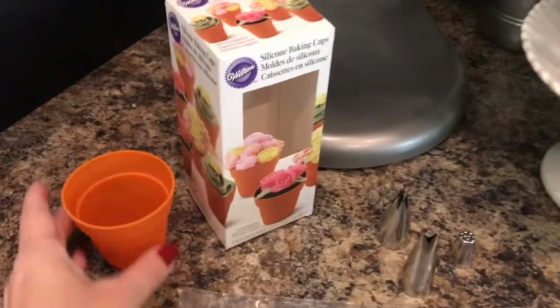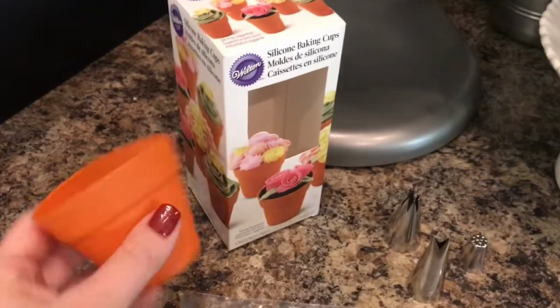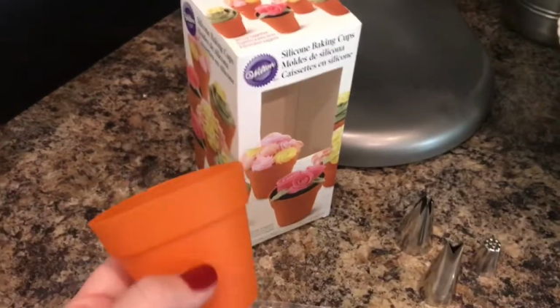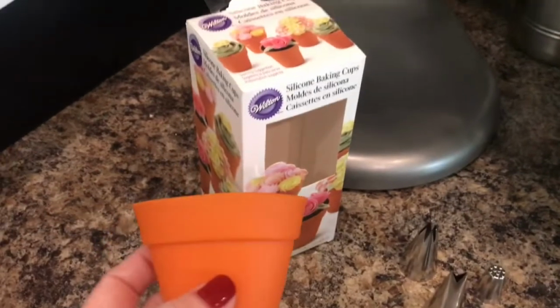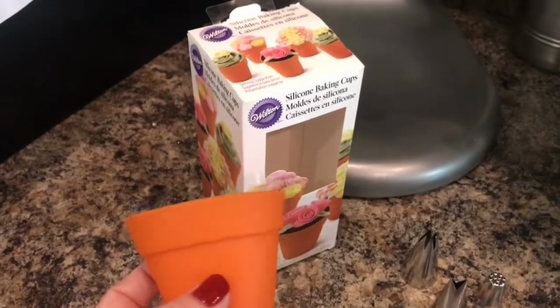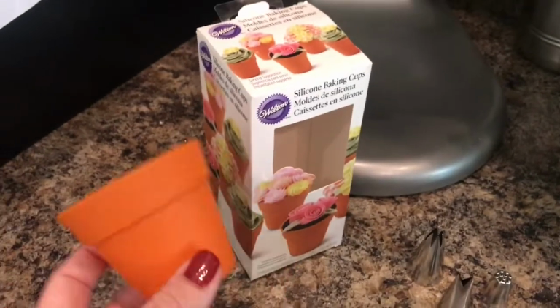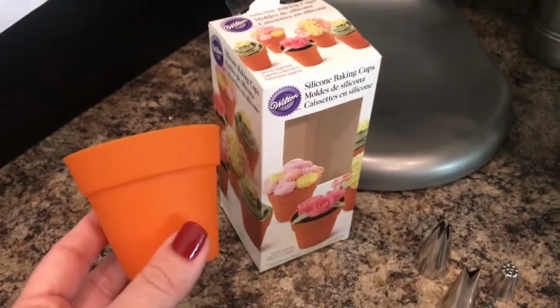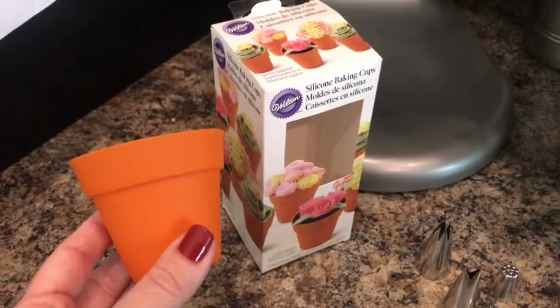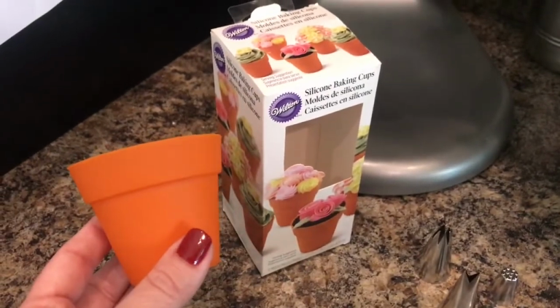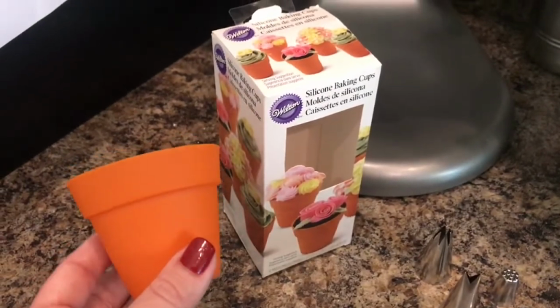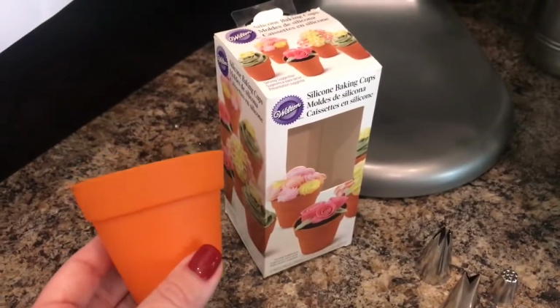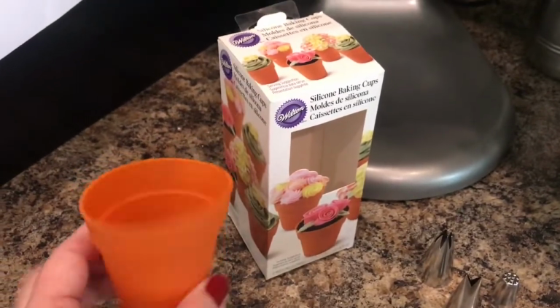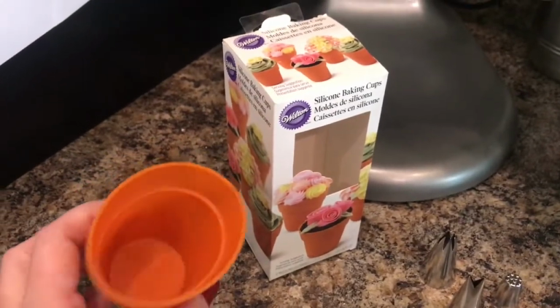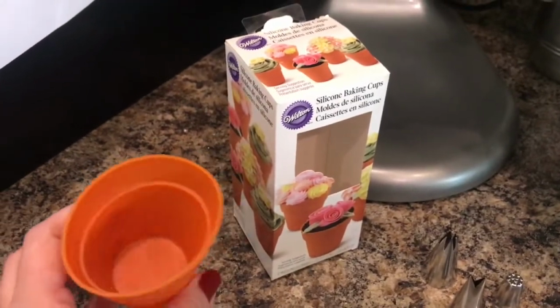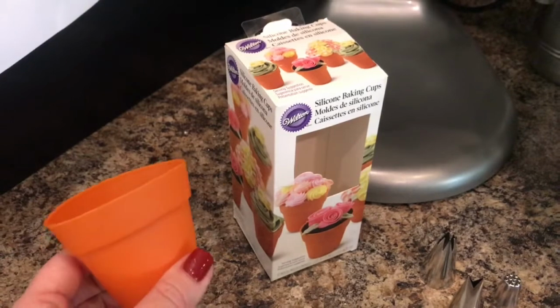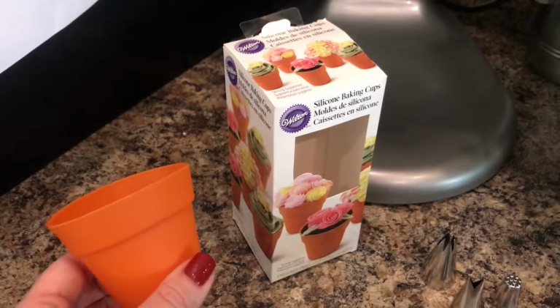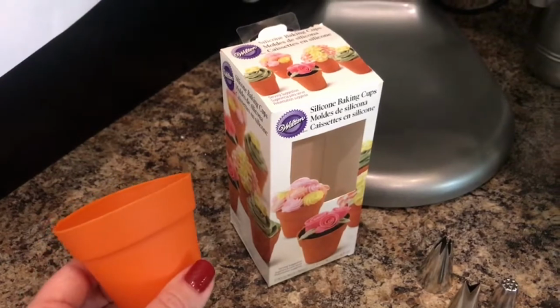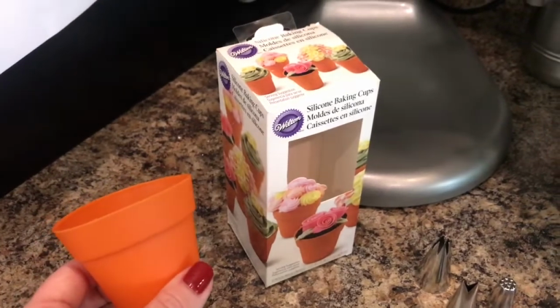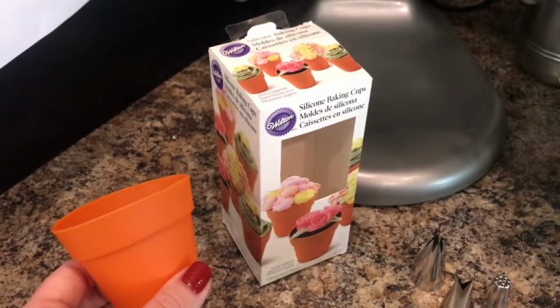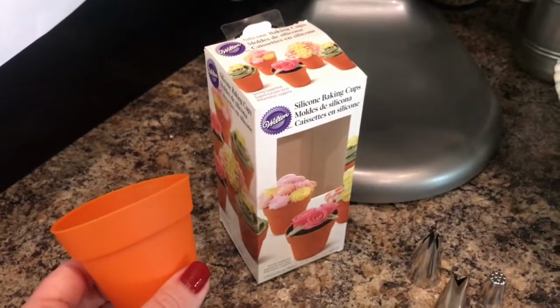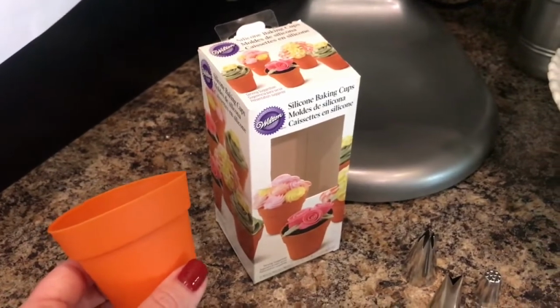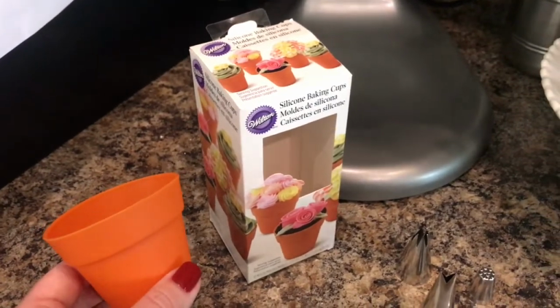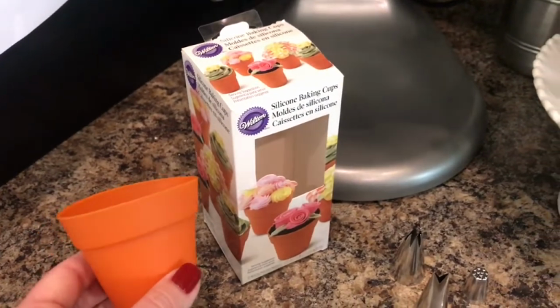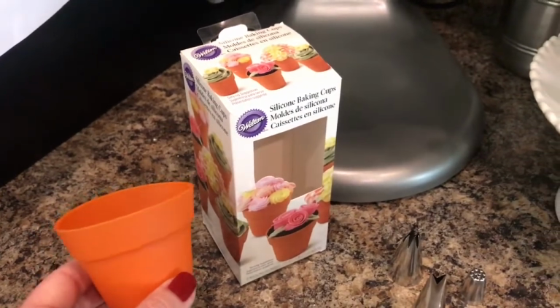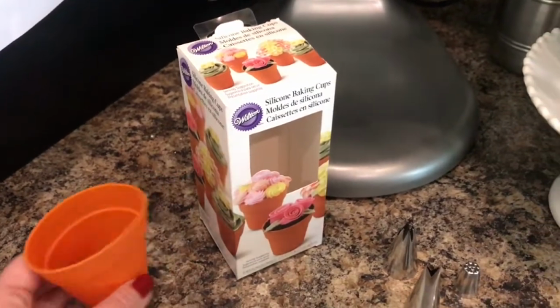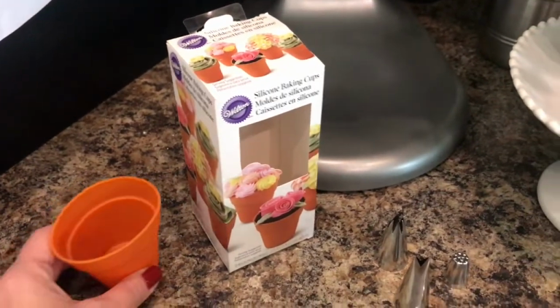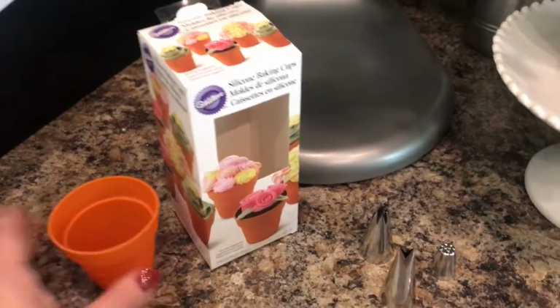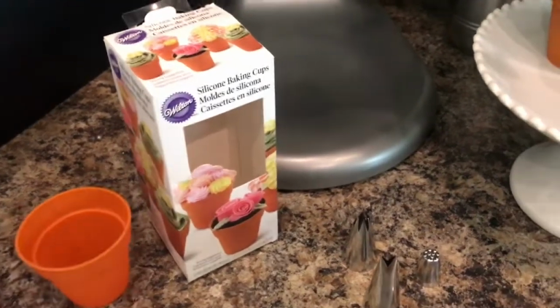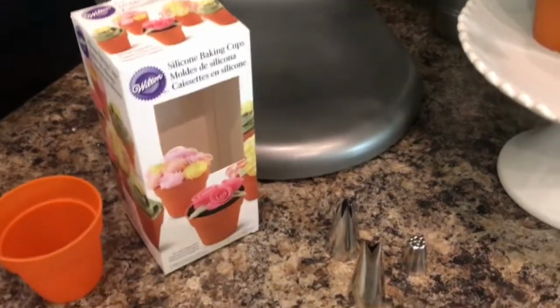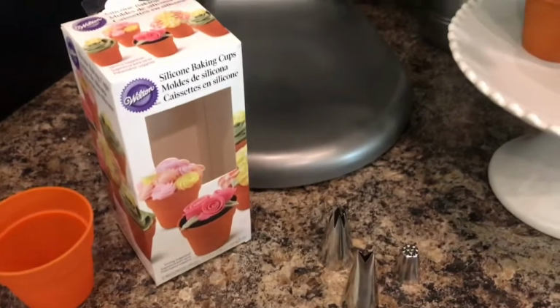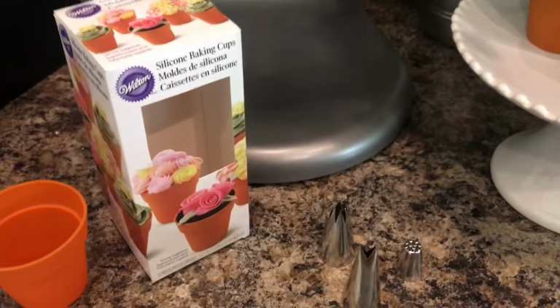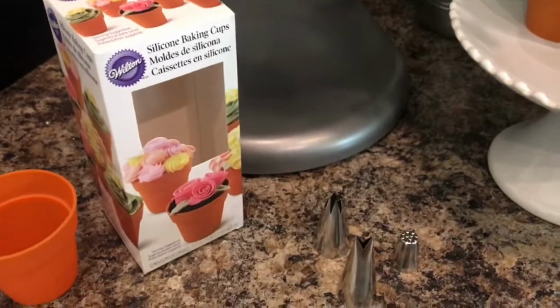The baking cups are silicone baking cups — they're supposed to look like flower pots. Go ahead and spray them before you put the batter in, otherwise you're gonna have to eat cupcakes with a fork. You can order these online.